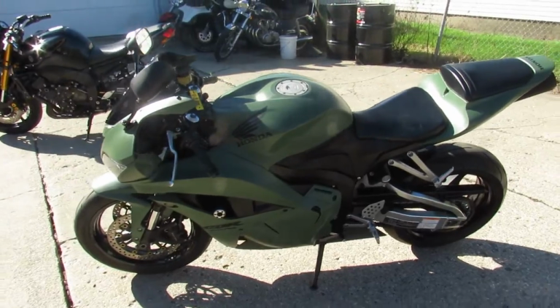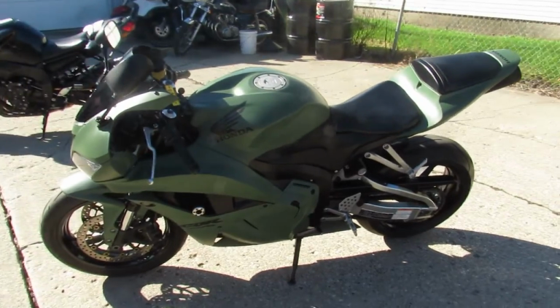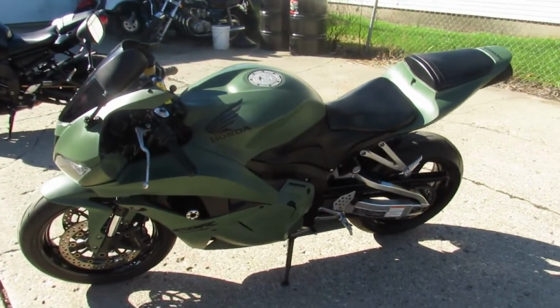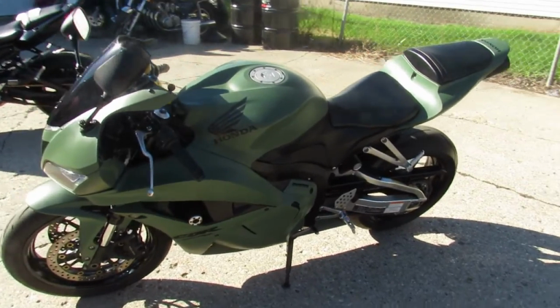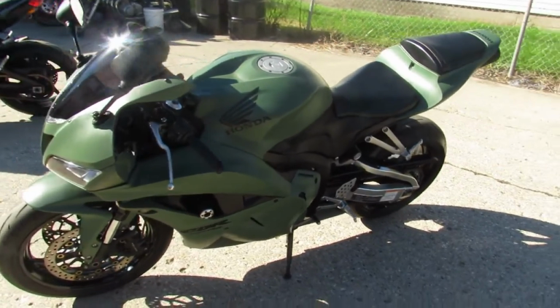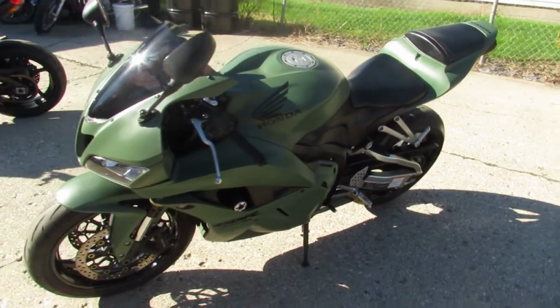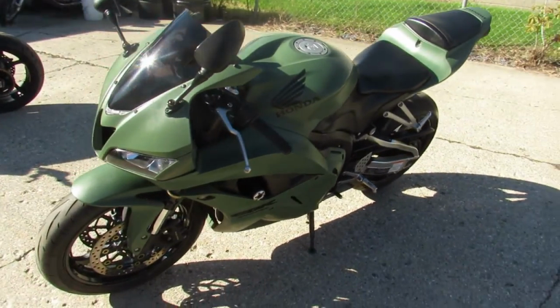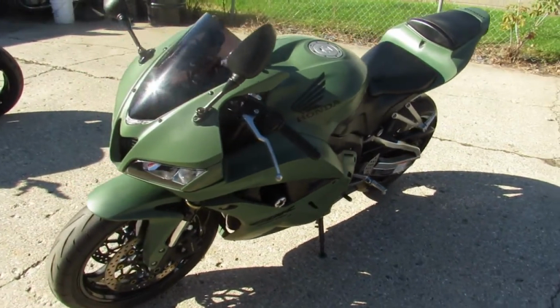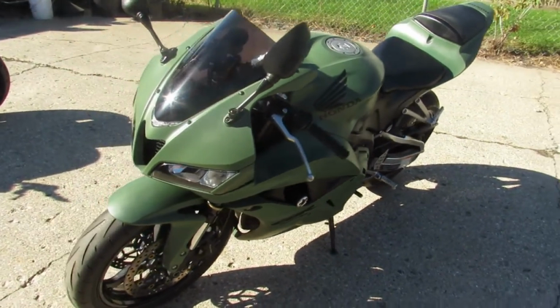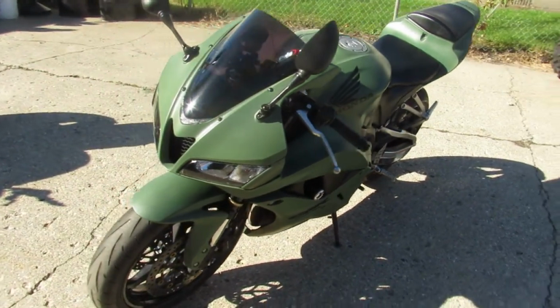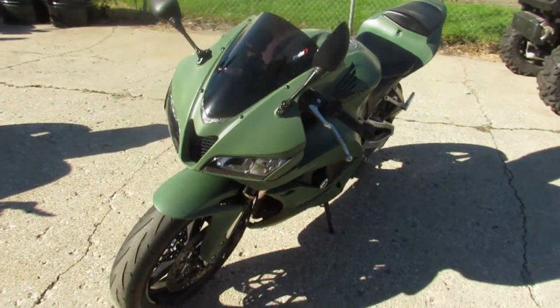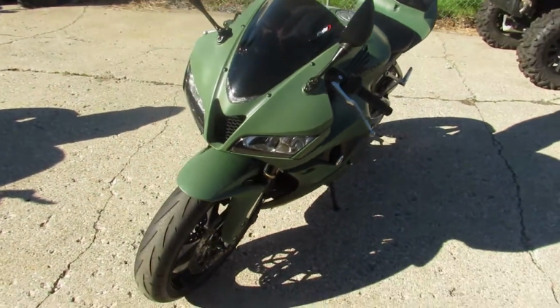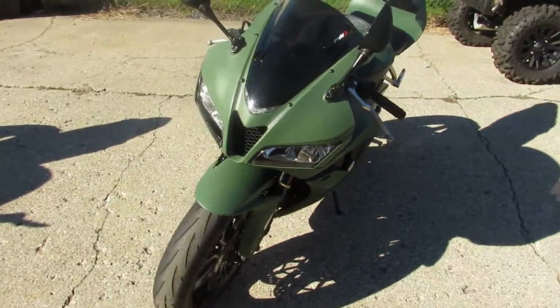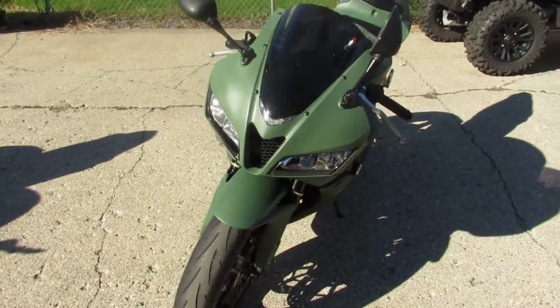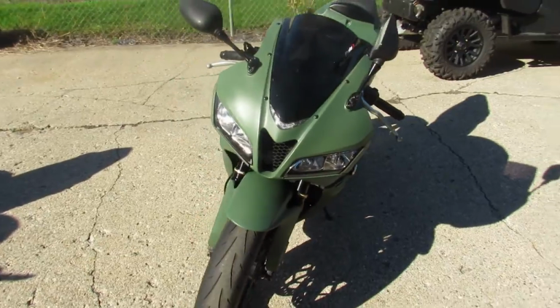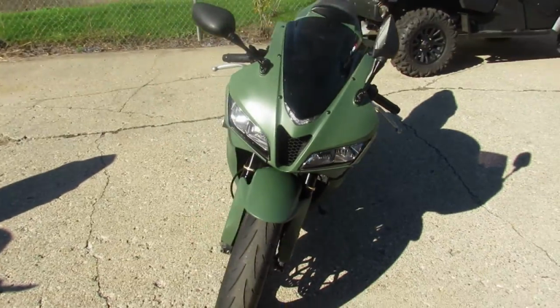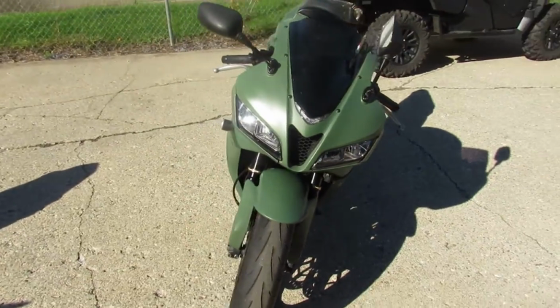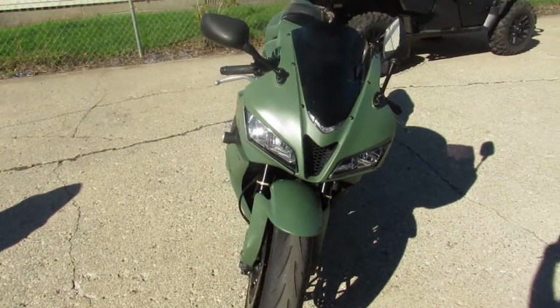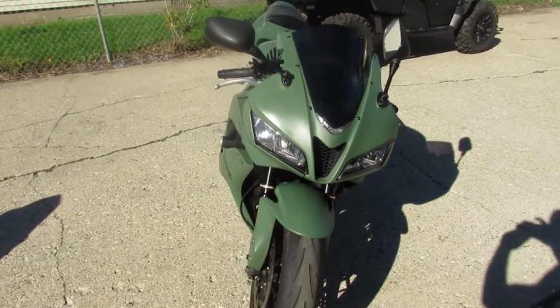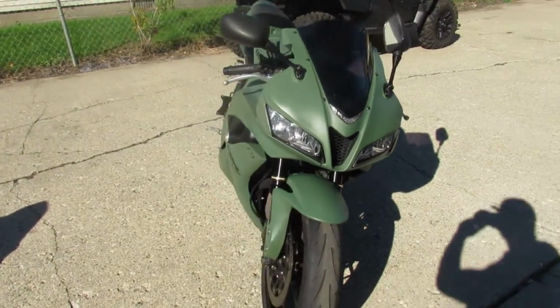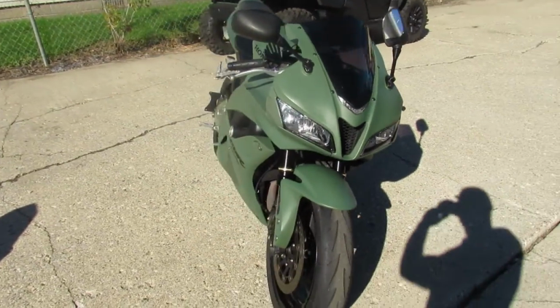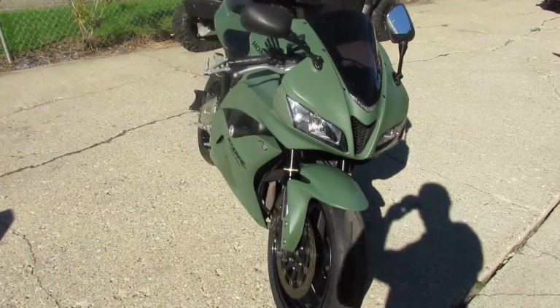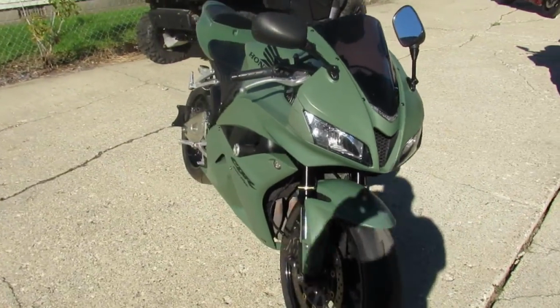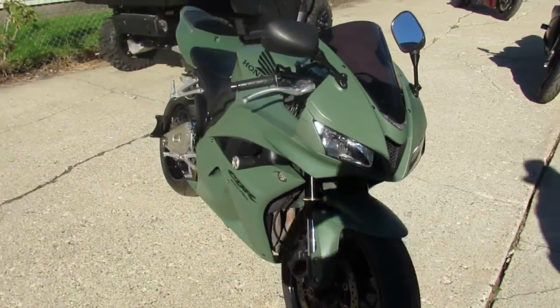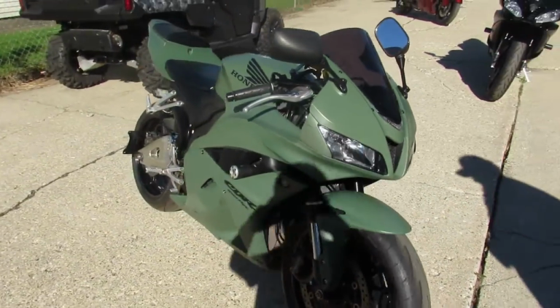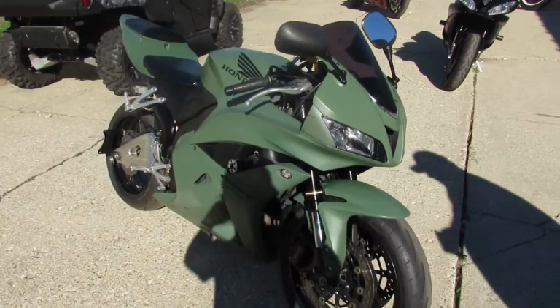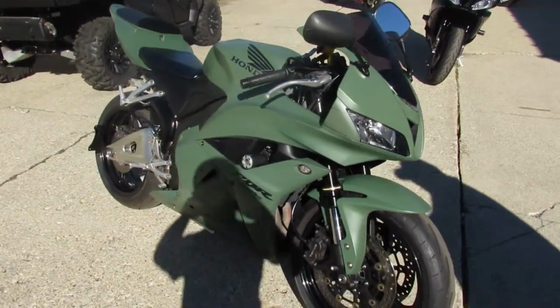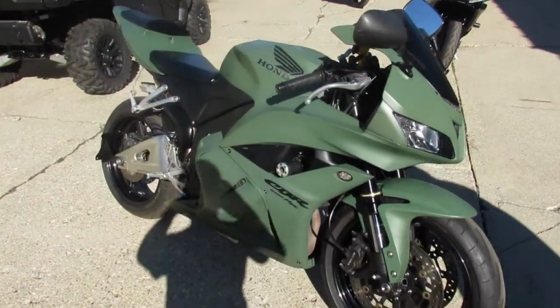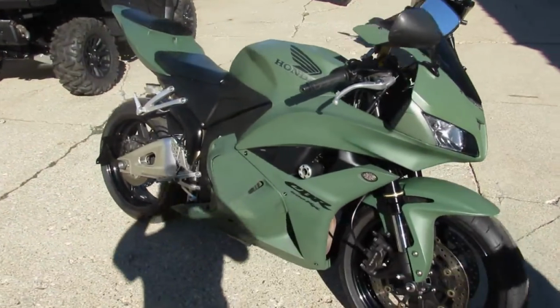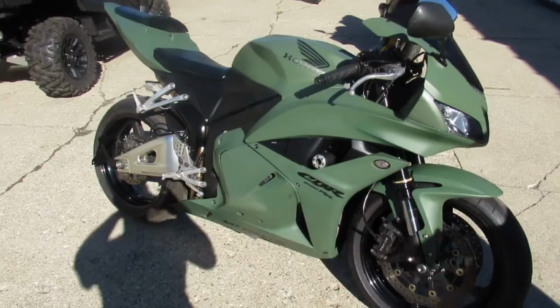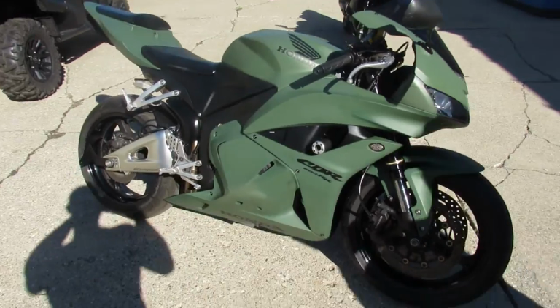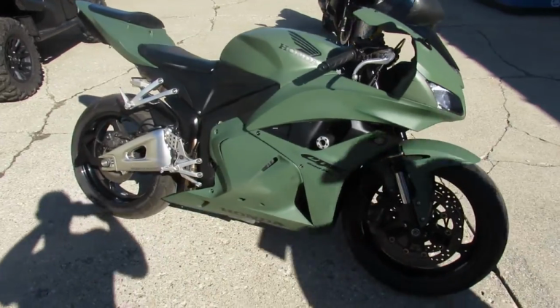Hey guys, ApprovalPowerSports.com here doing some videos on some sport bikes we just got in. This one here is a 2011 CBR600, only 12,431 miles.